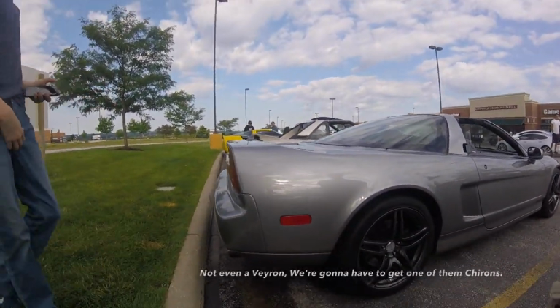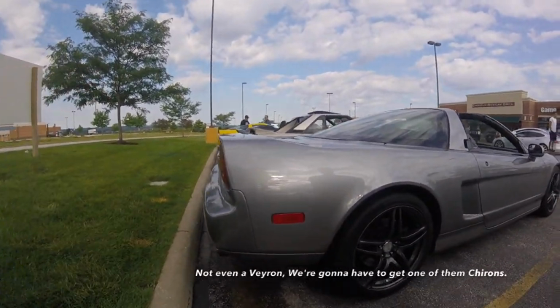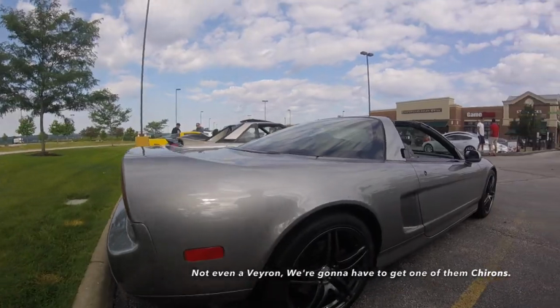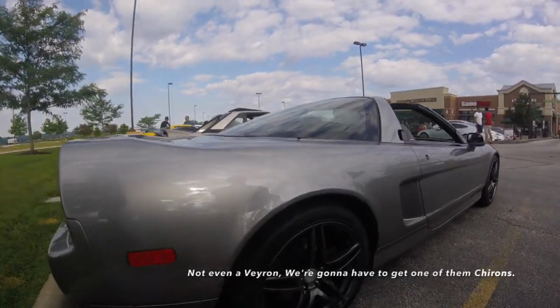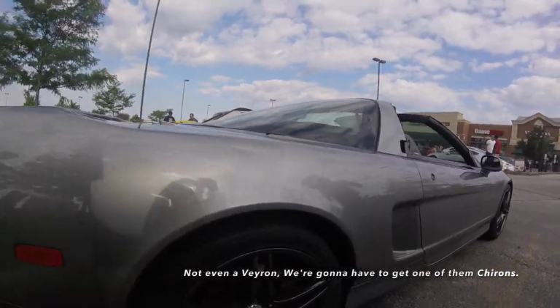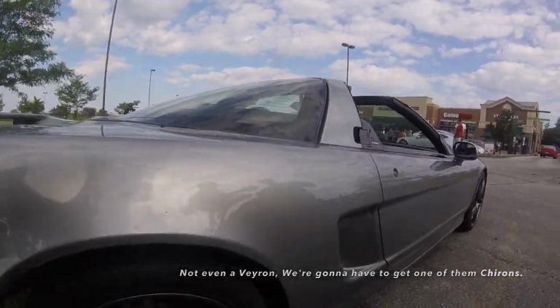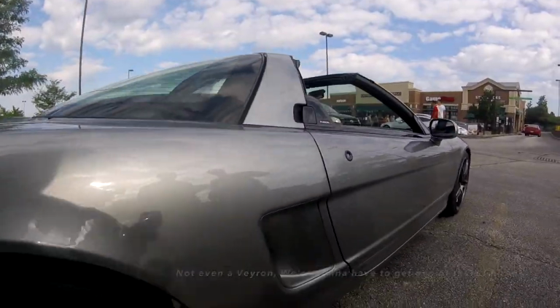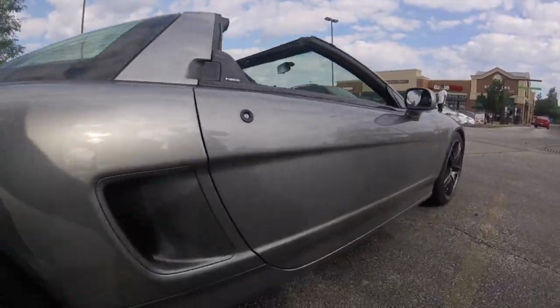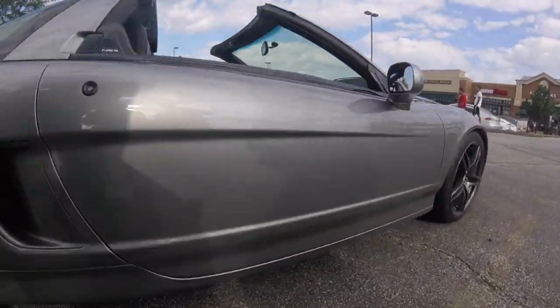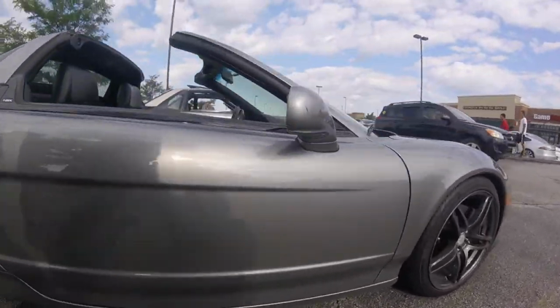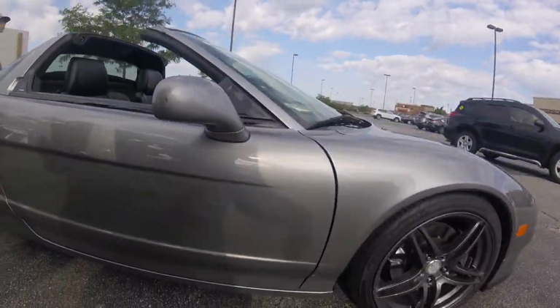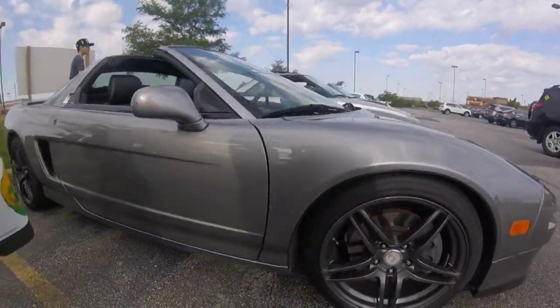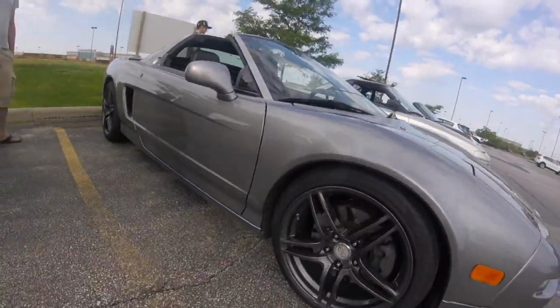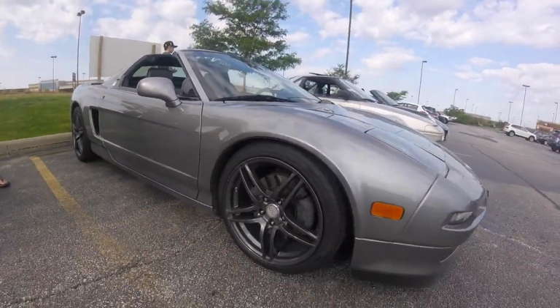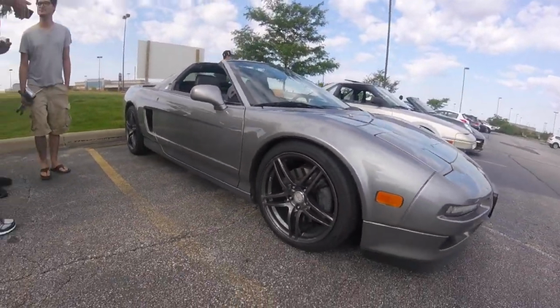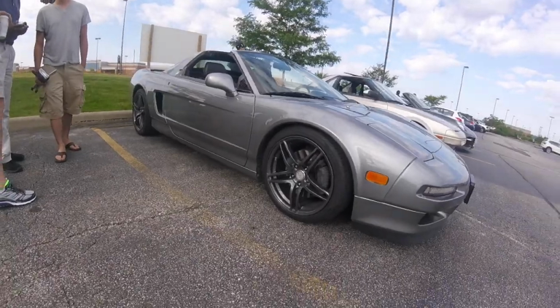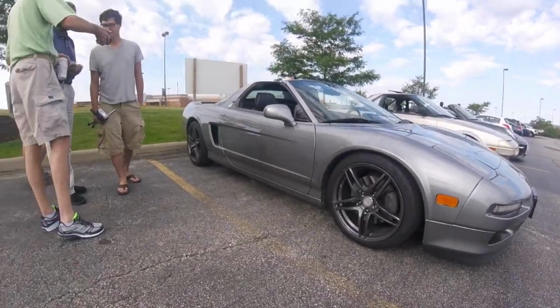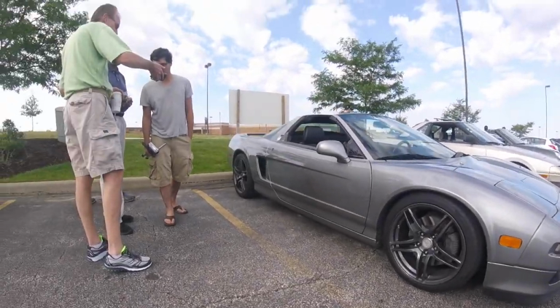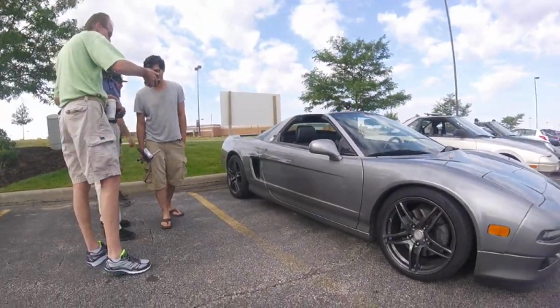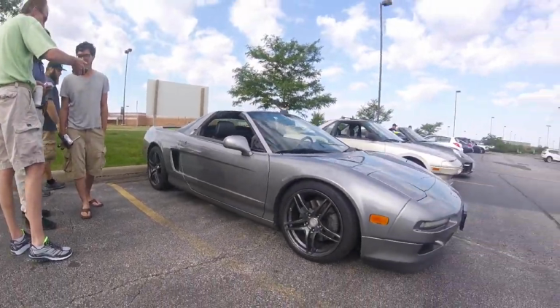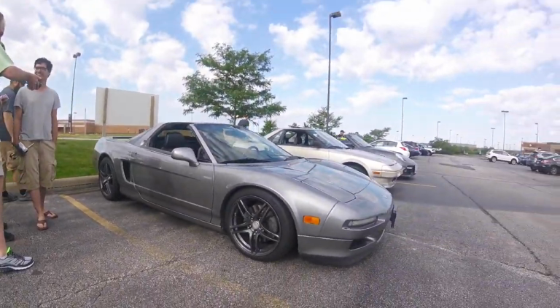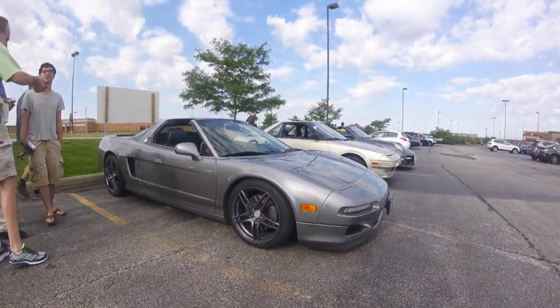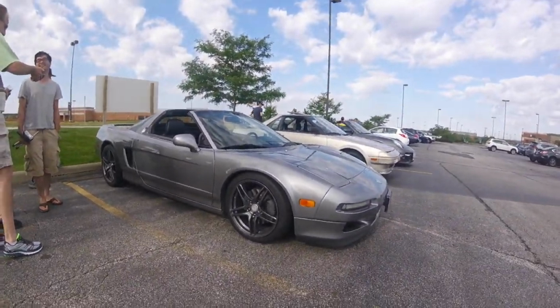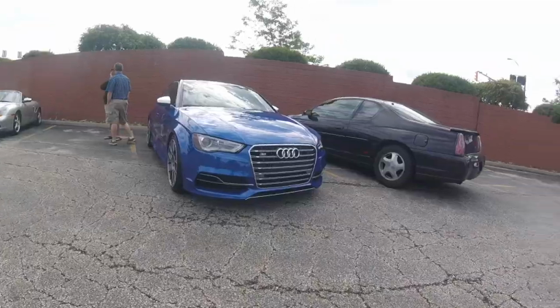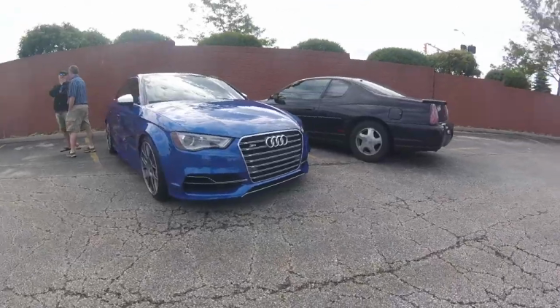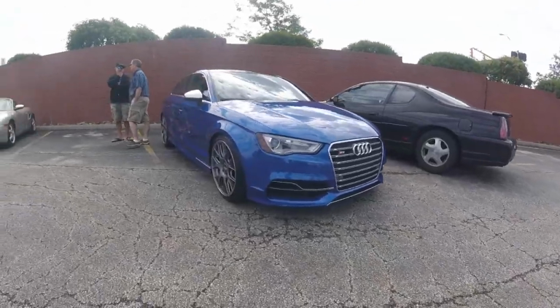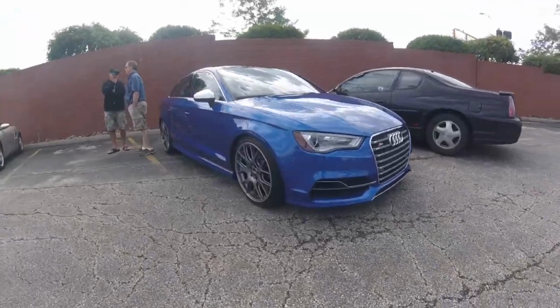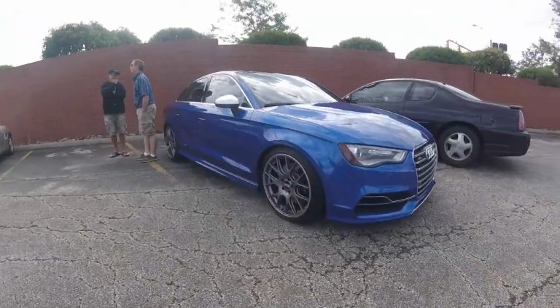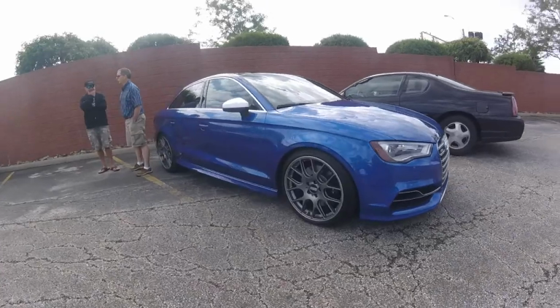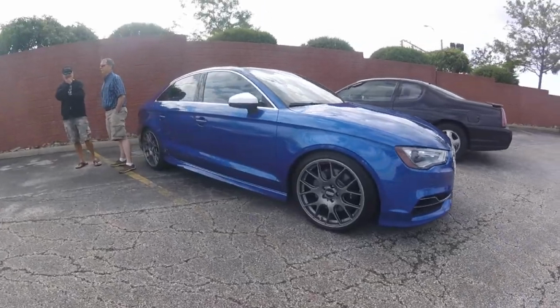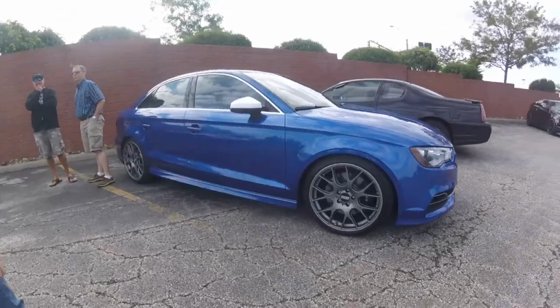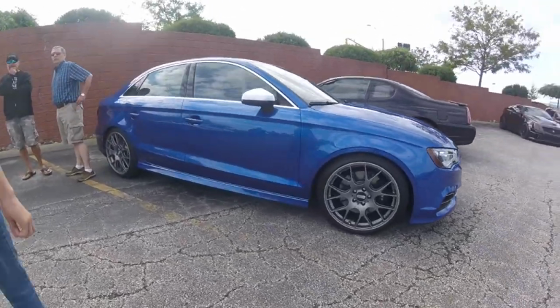Not even a Veyron. We're gonna have to get one of them. And I changed the radio. That was awesome. I love the Veyron.